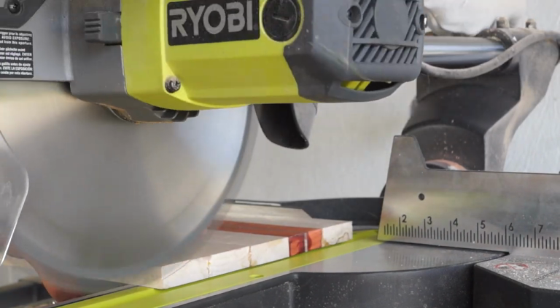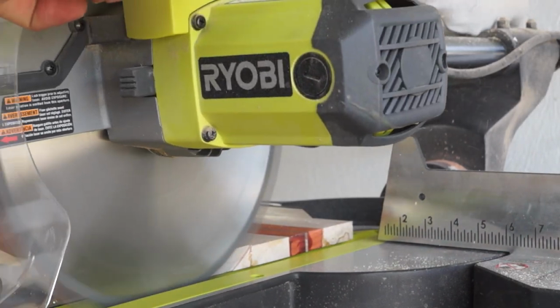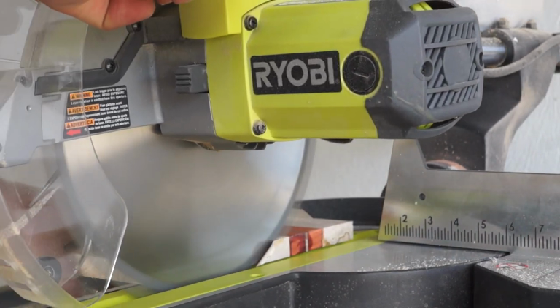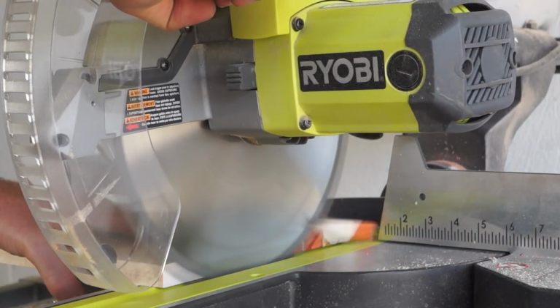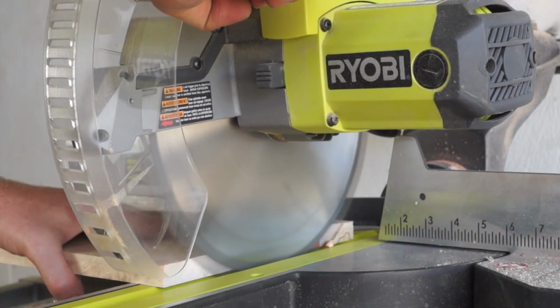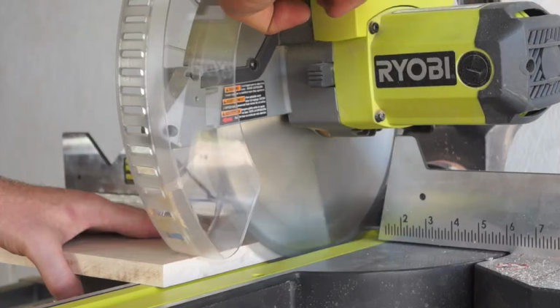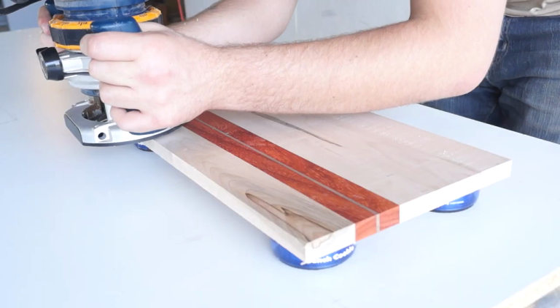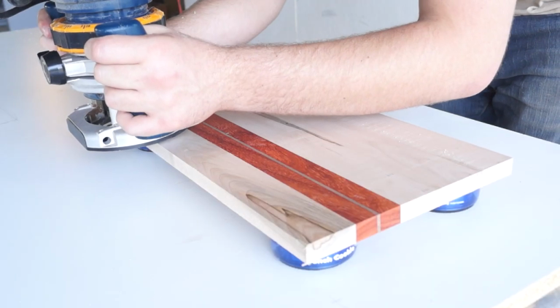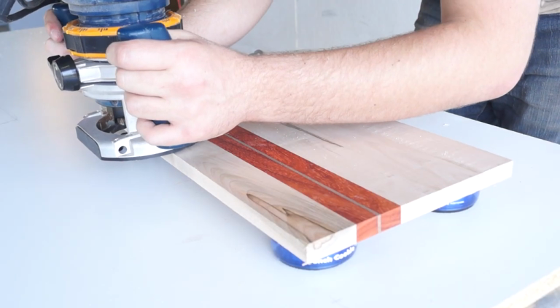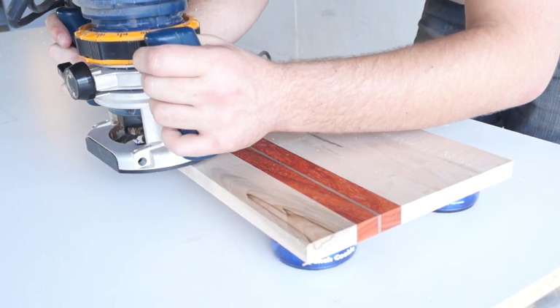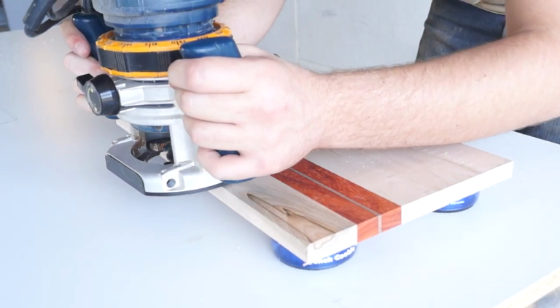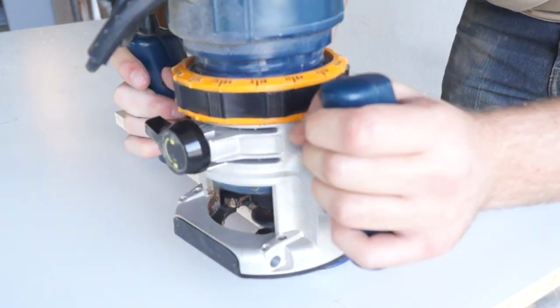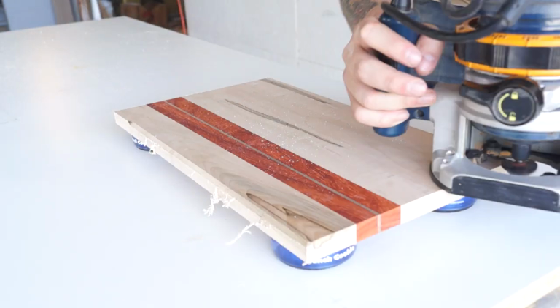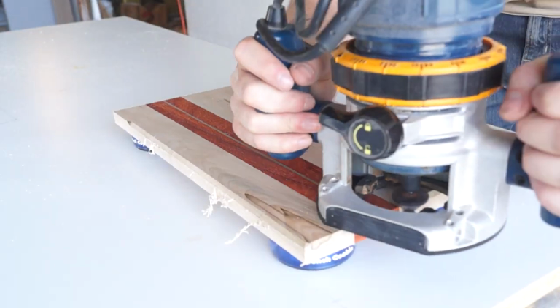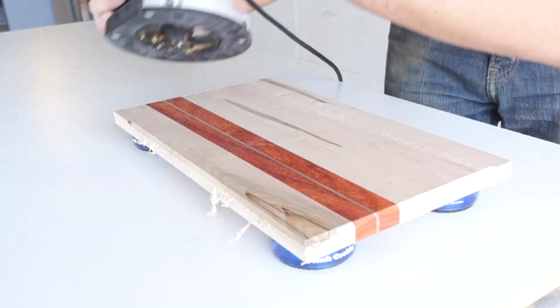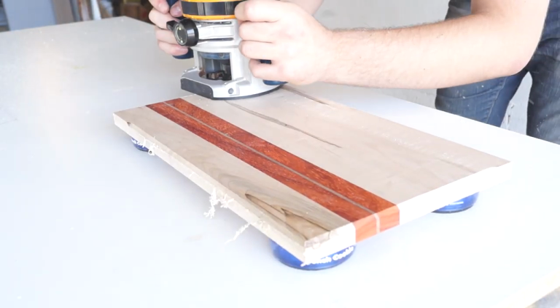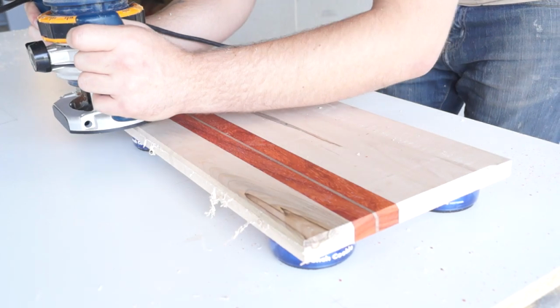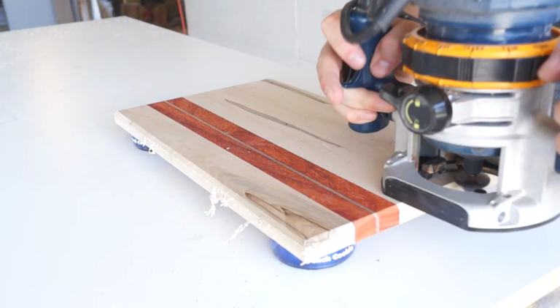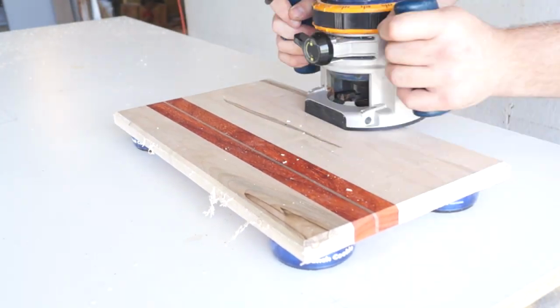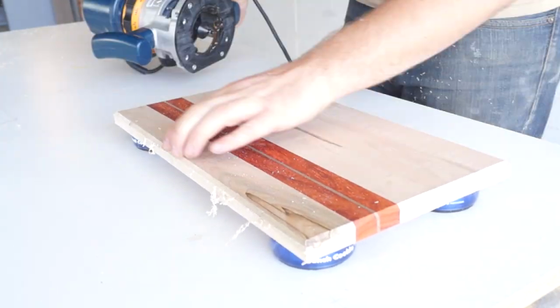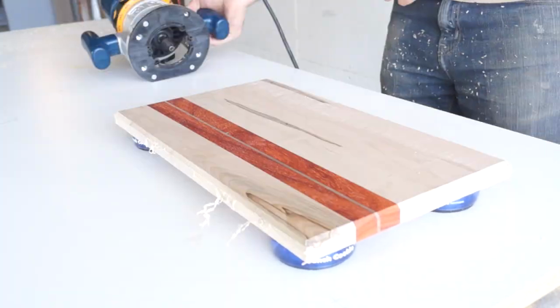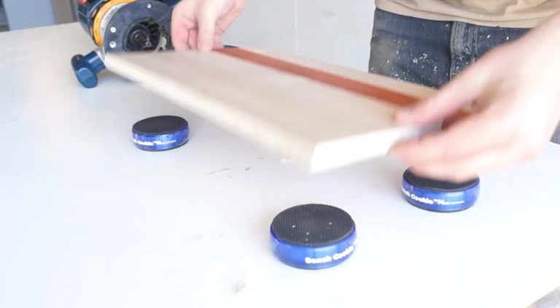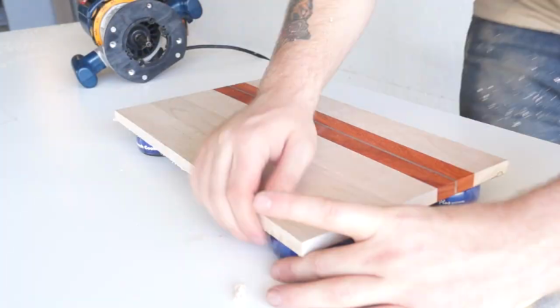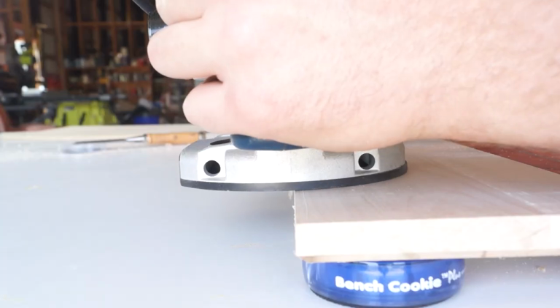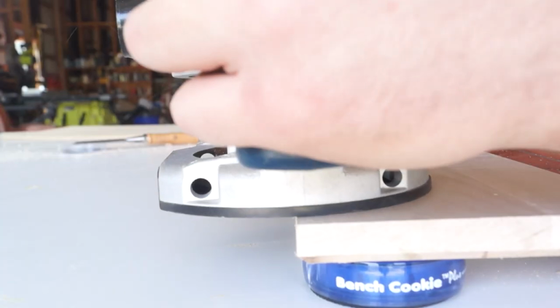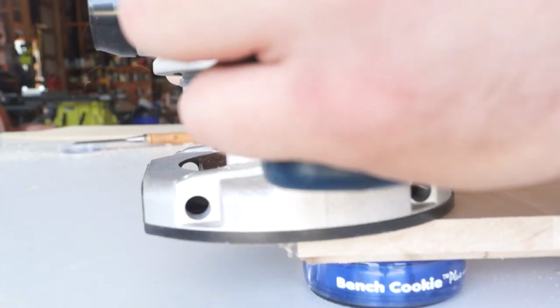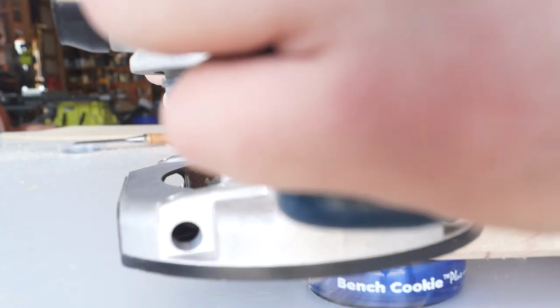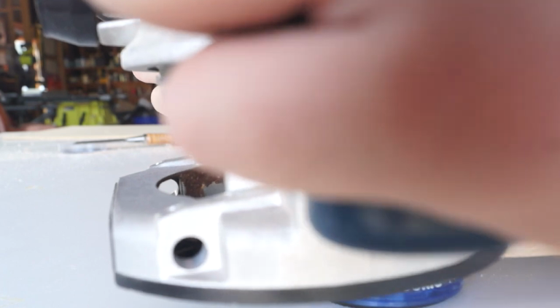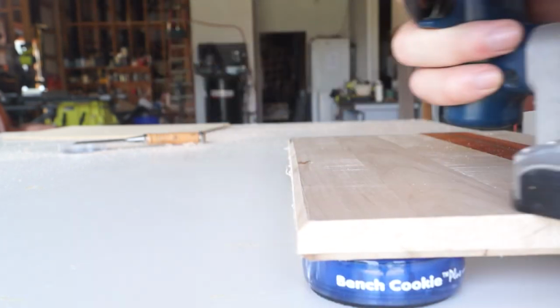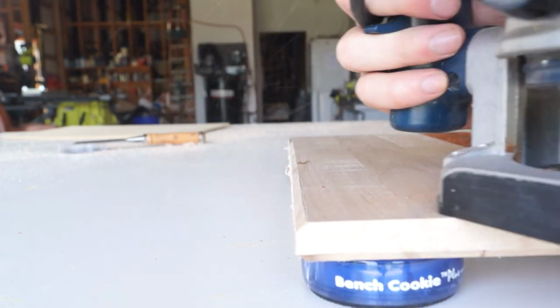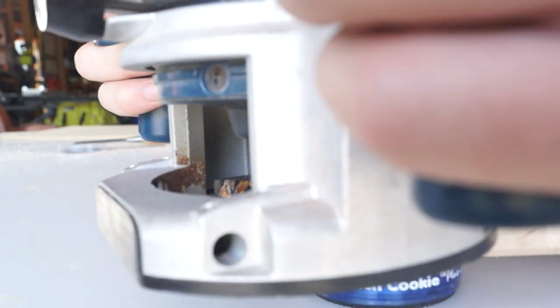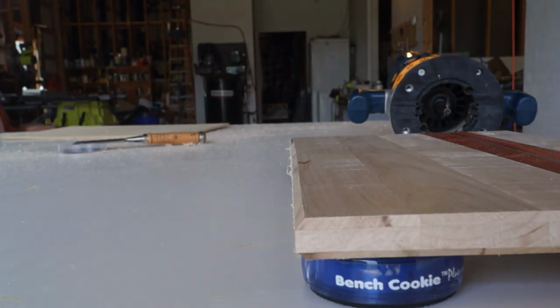You can always use sandpaper to soften up the corners of your board, but if you want to go the extra mile a router does a lot cleaner and nicer job. There are tons of bits you can use — some common ones are a round-over bit, or you can use a chamfer bit like I am, which gives the board a 45-degree edge.